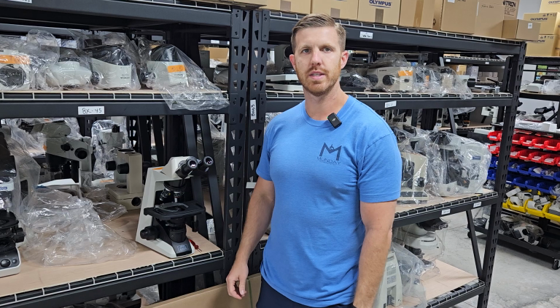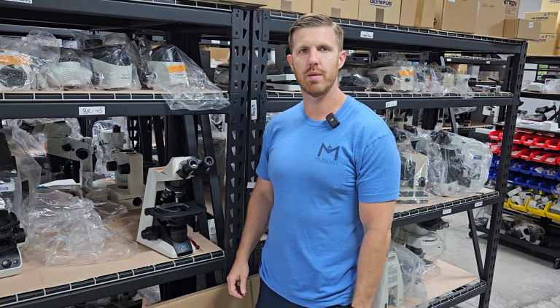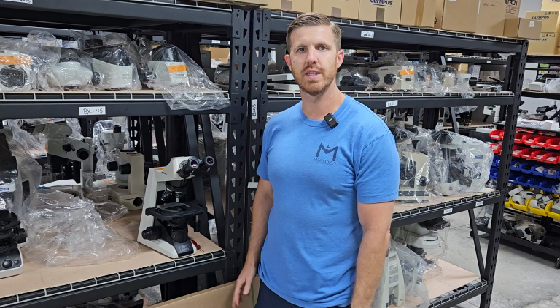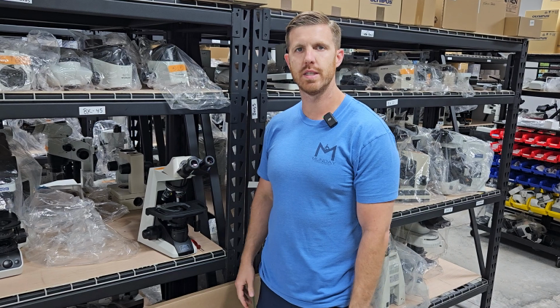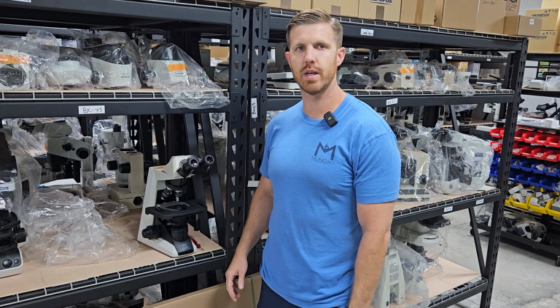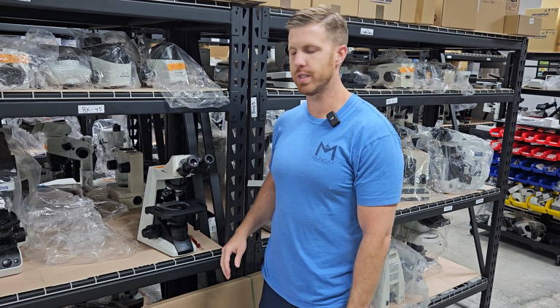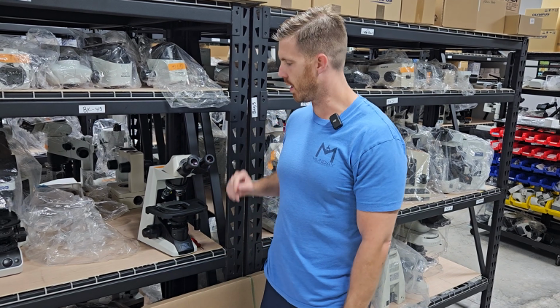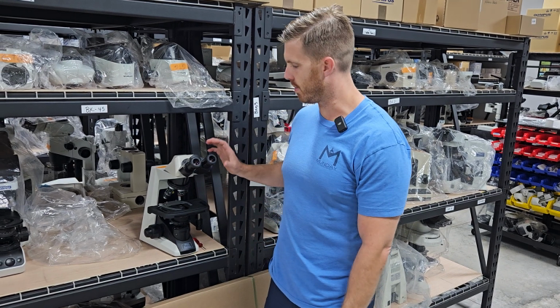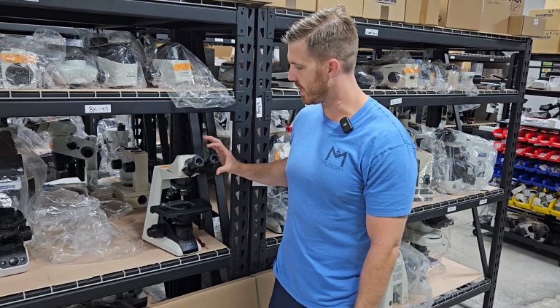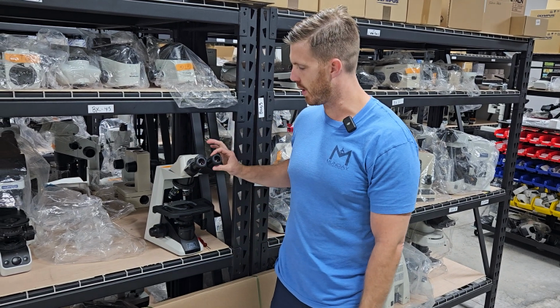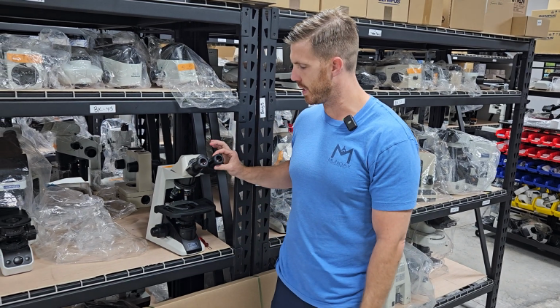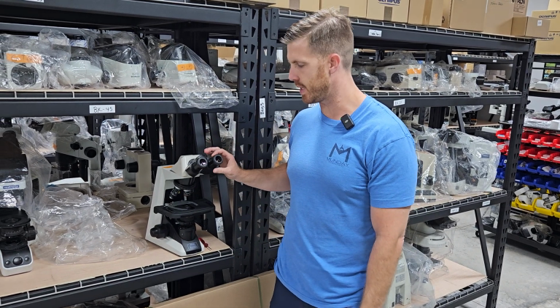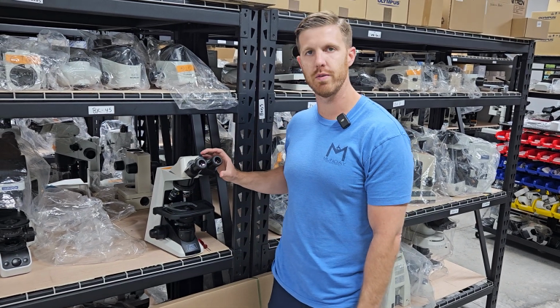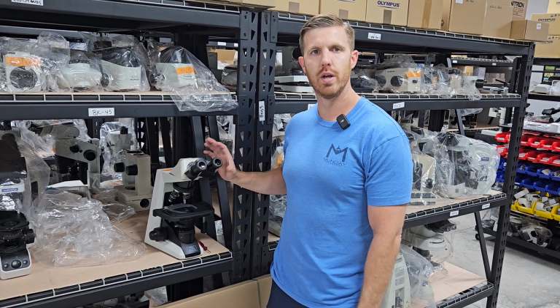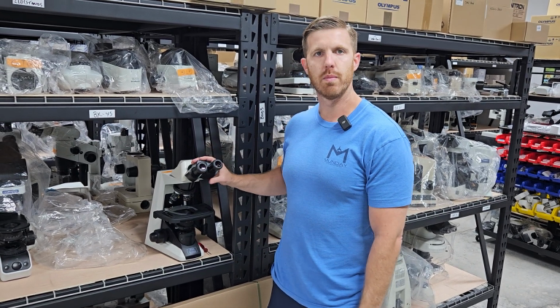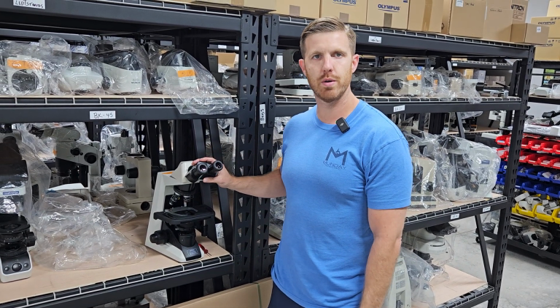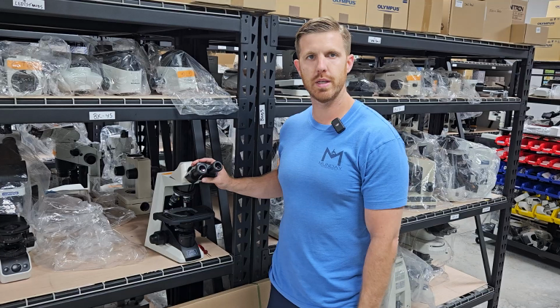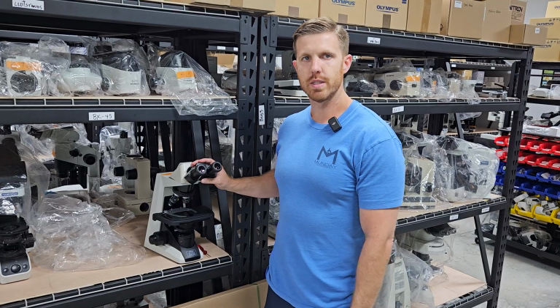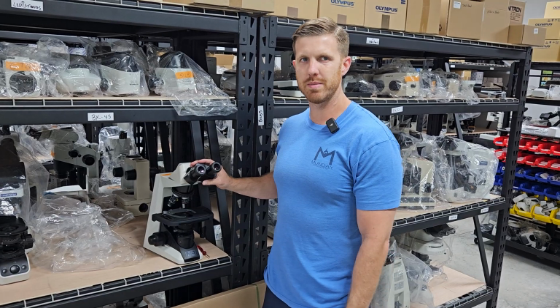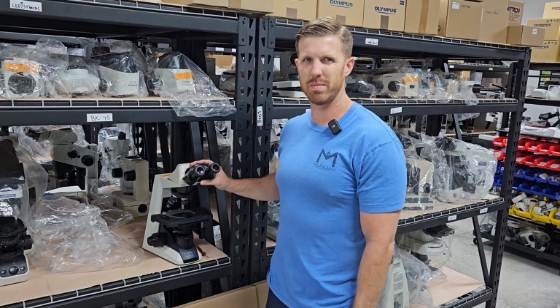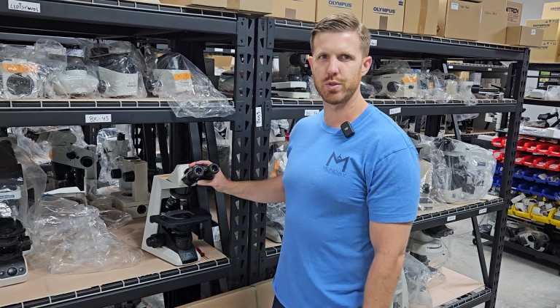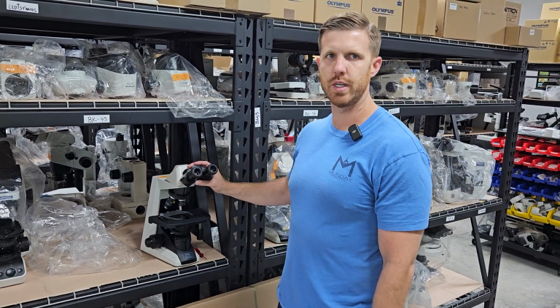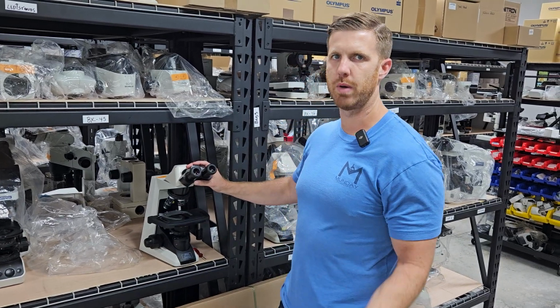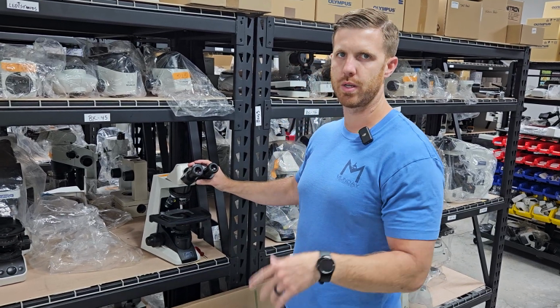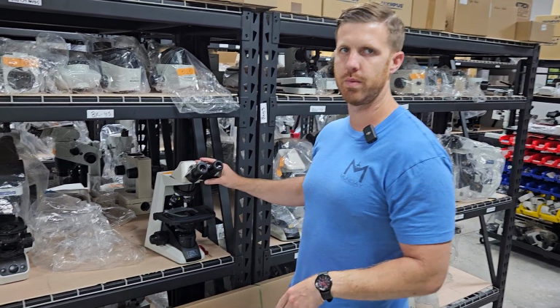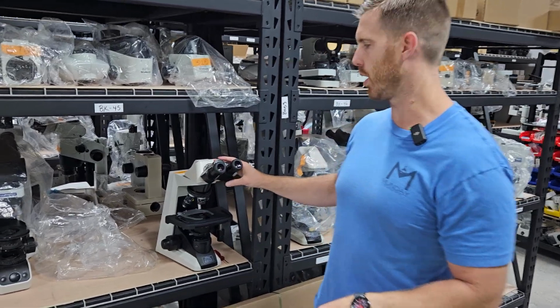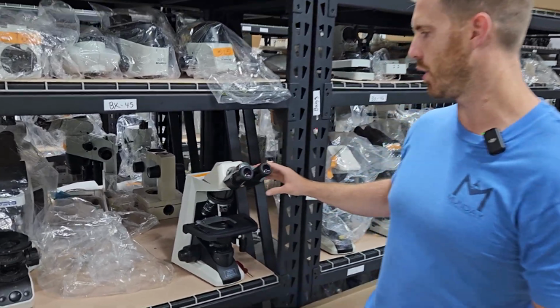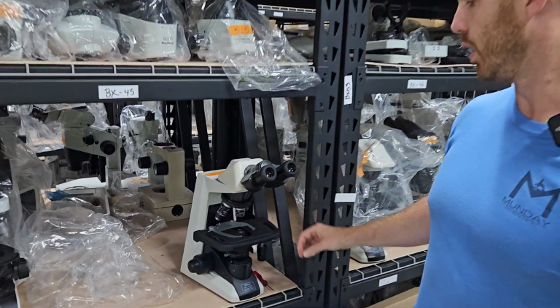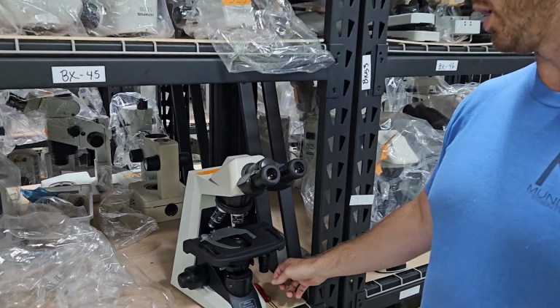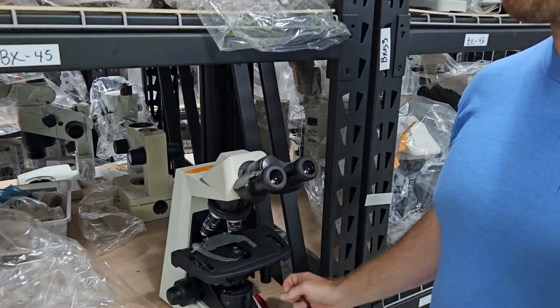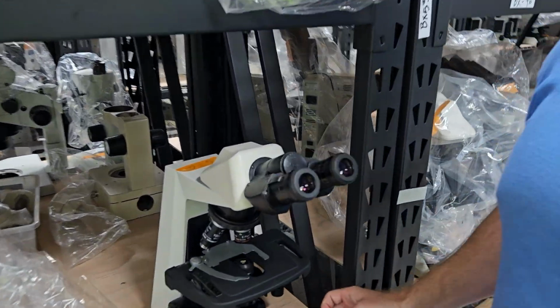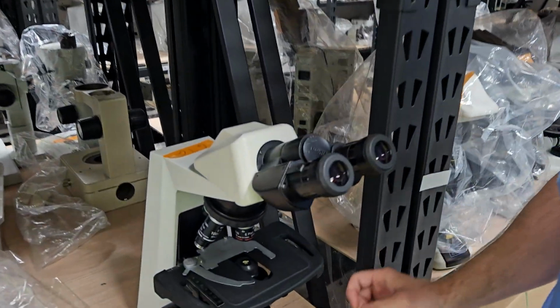Hey, this is Chad with Monday Scientific, and we're going to talk about taking your eyepieces out of your microscope head. Sometimes this can be a little tricky. Mike's going to come in and we're going to show on an E200.